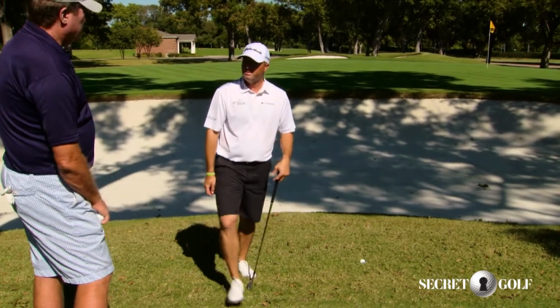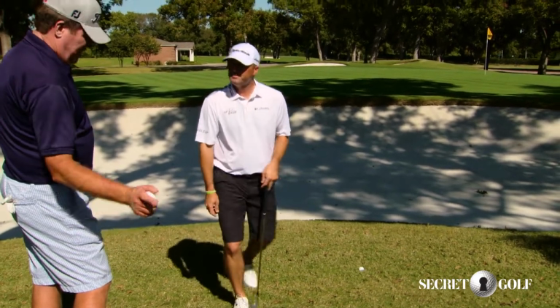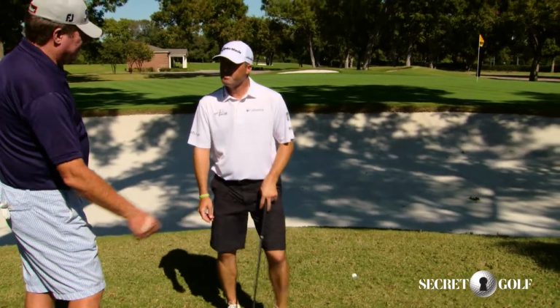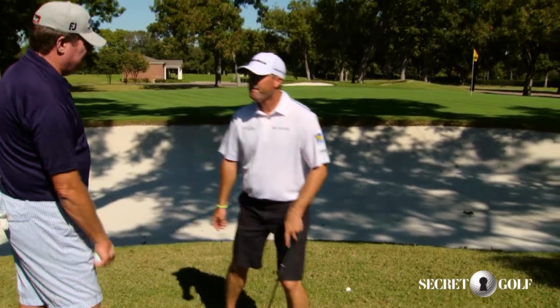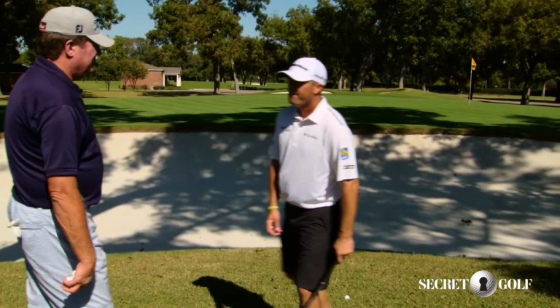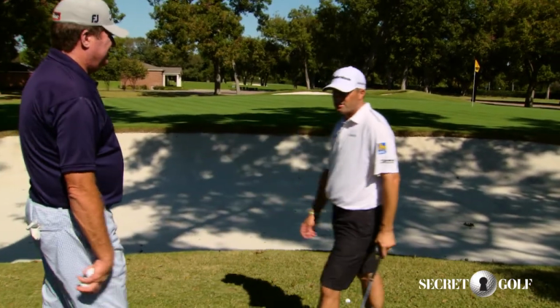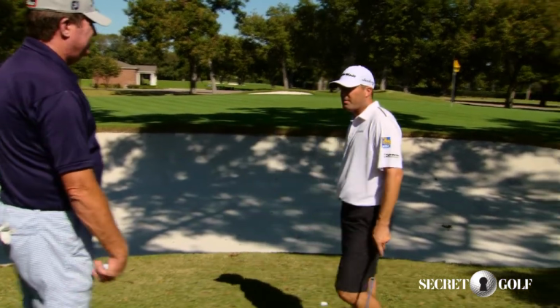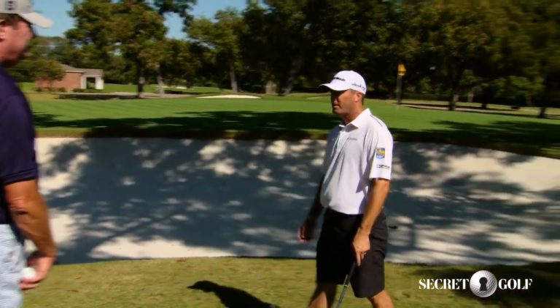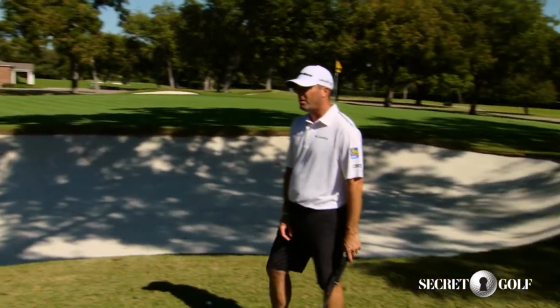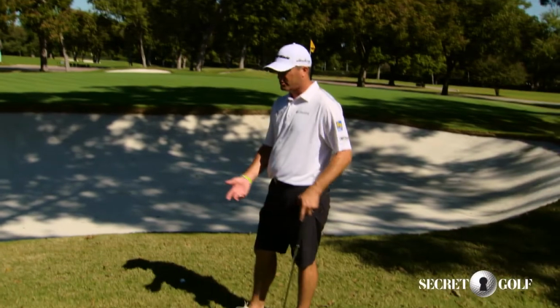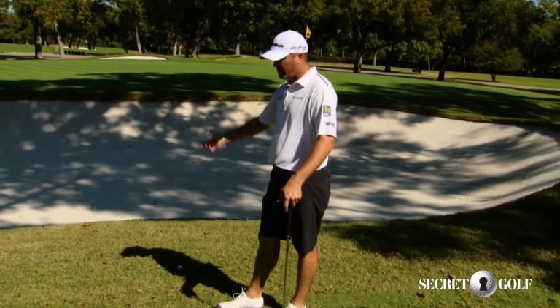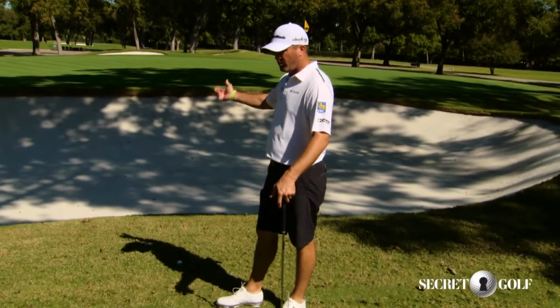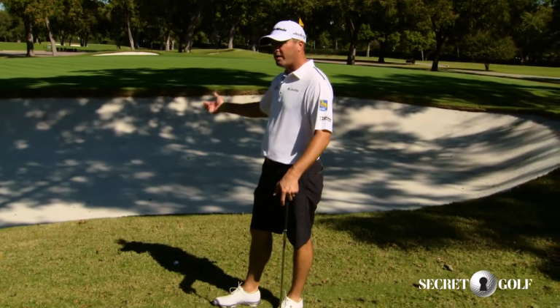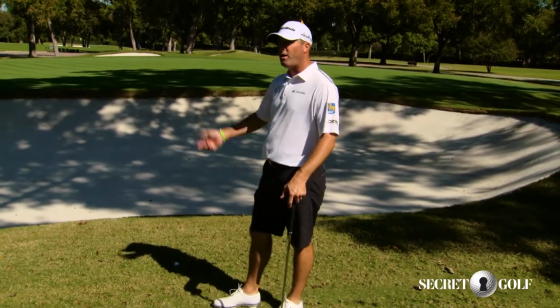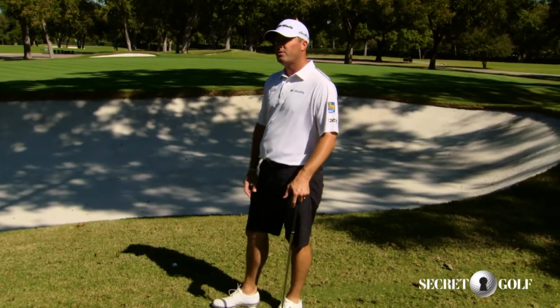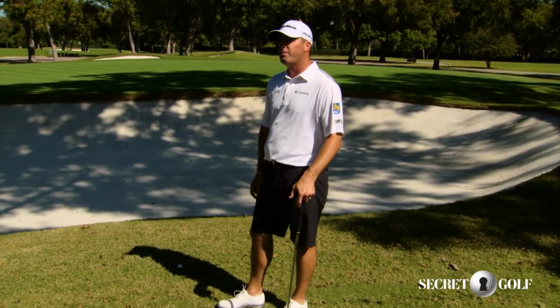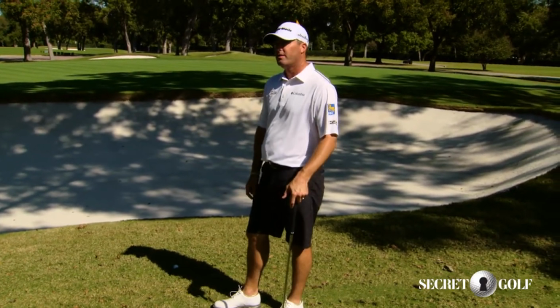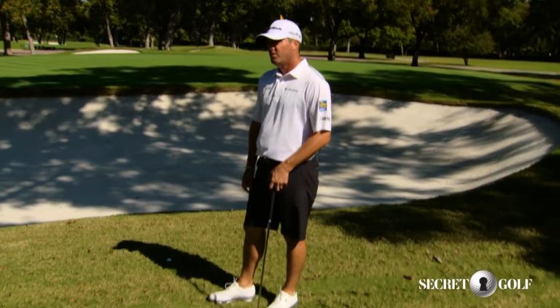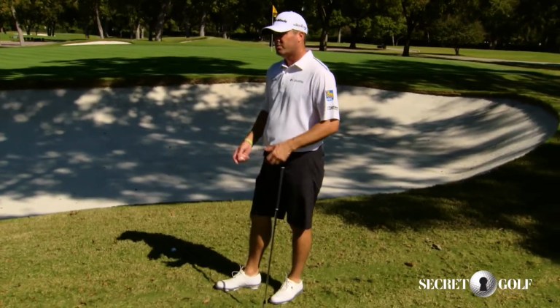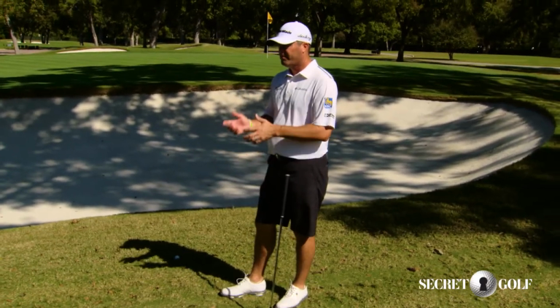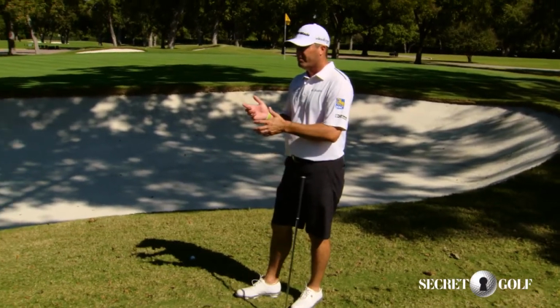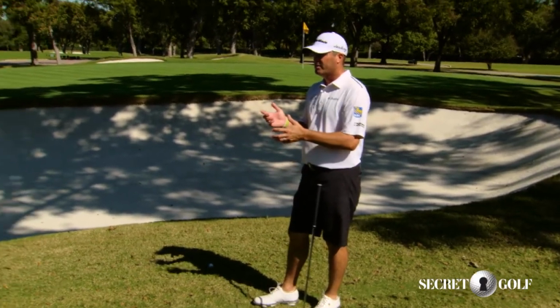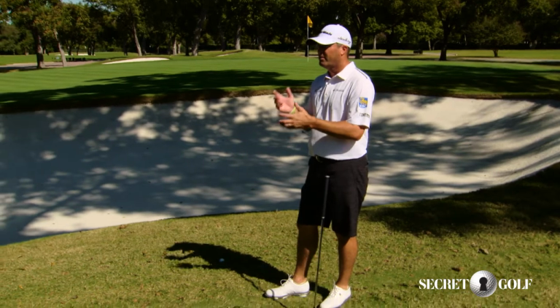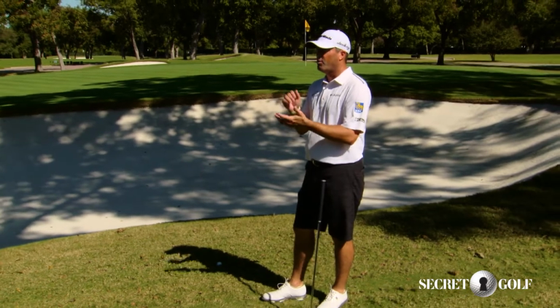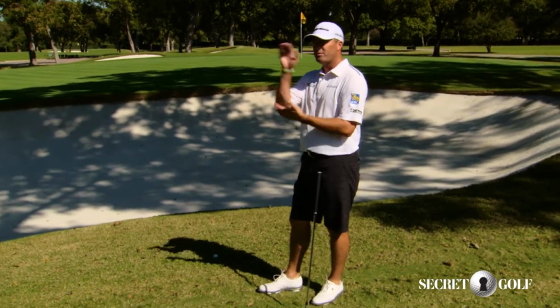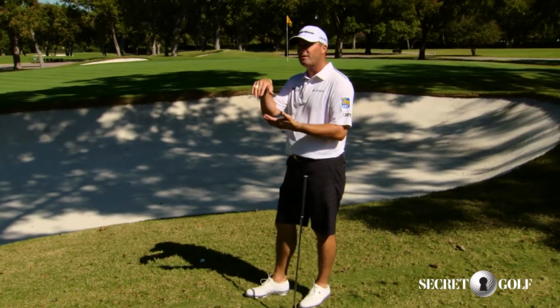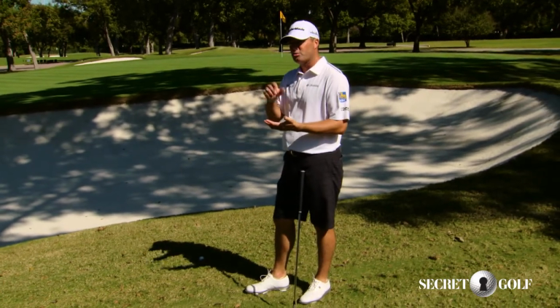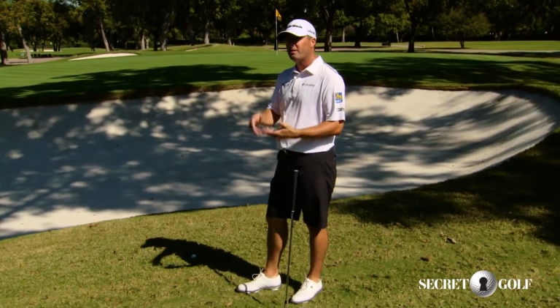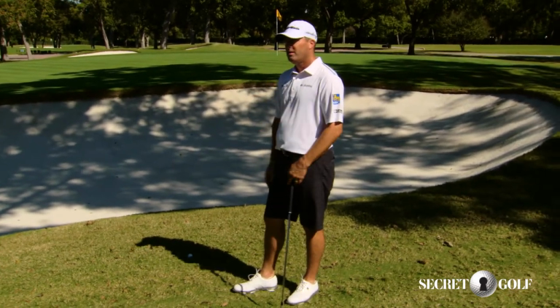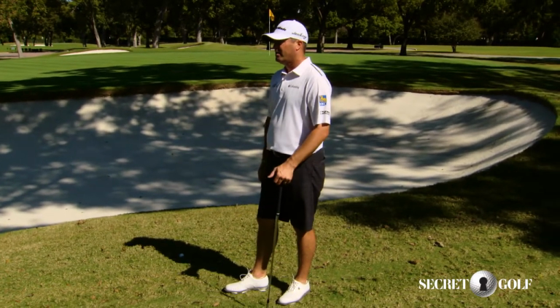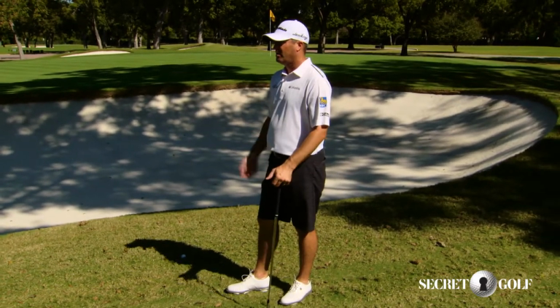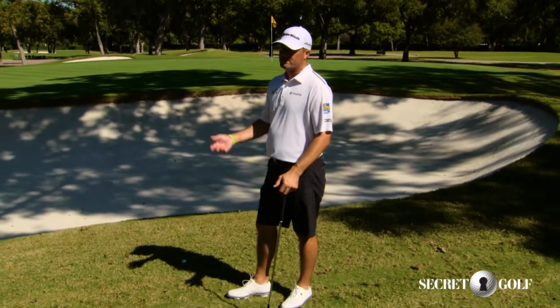So you have to change your technique of chipping? I try to keep the hands soft, hands quiet, and keep it wide through impact. That gives me a little more height on the shot, a little more spin, and obviously a lot more consistency.